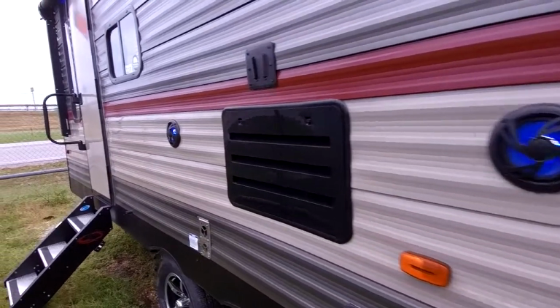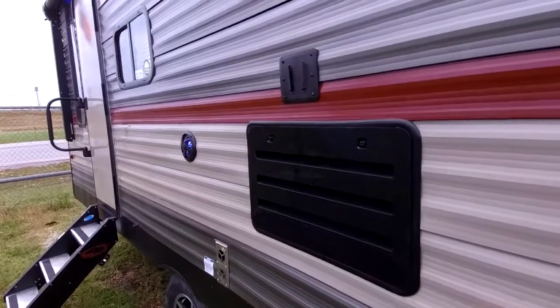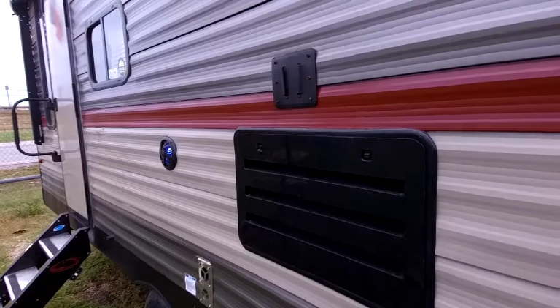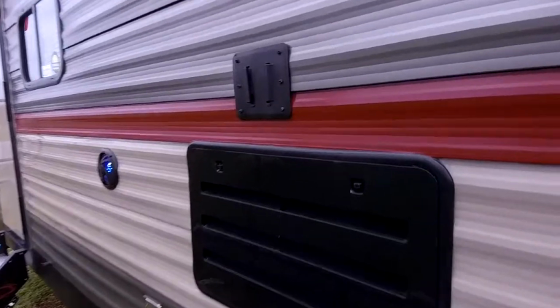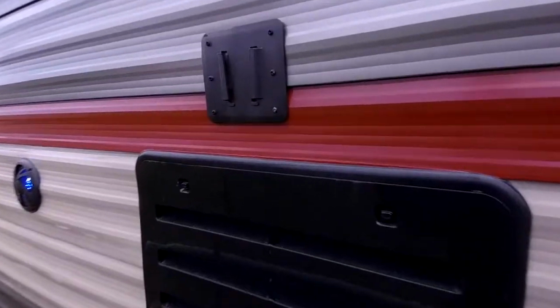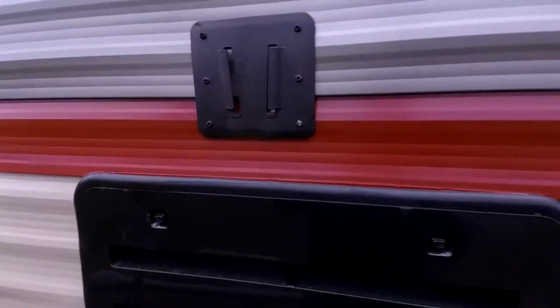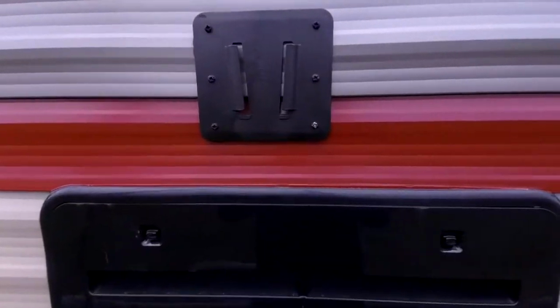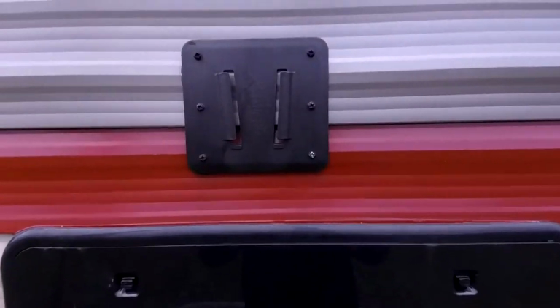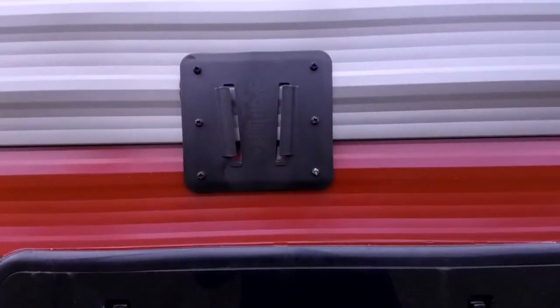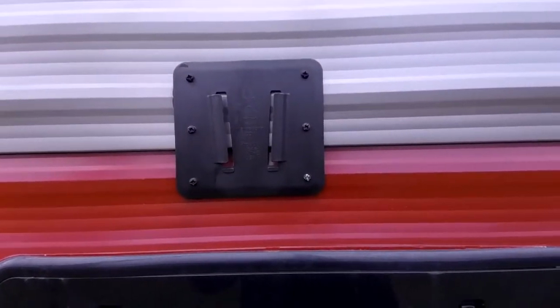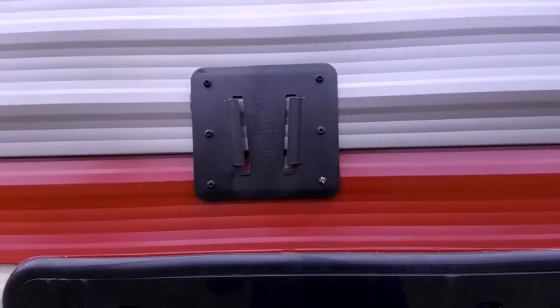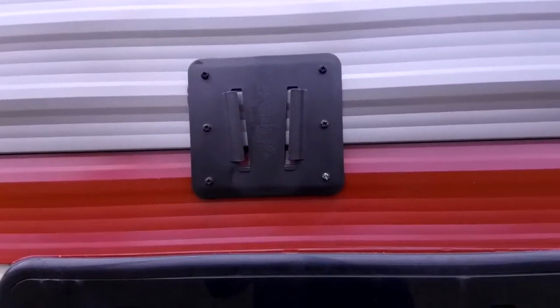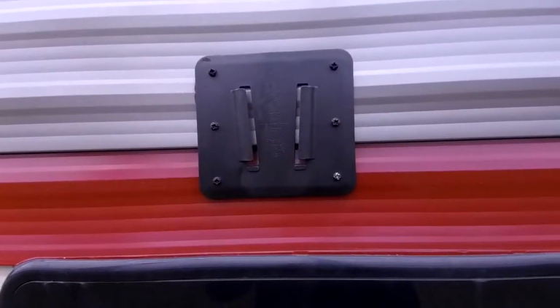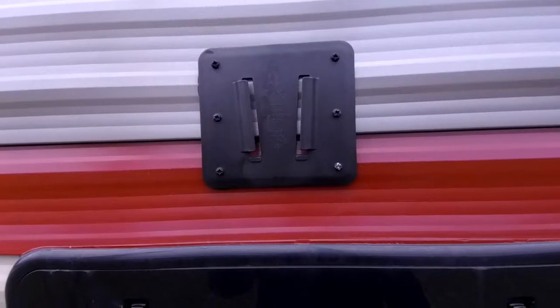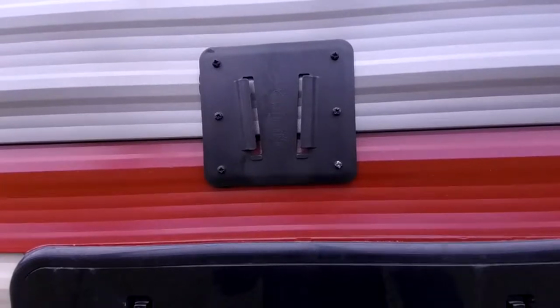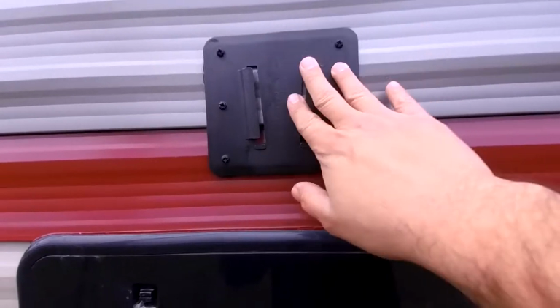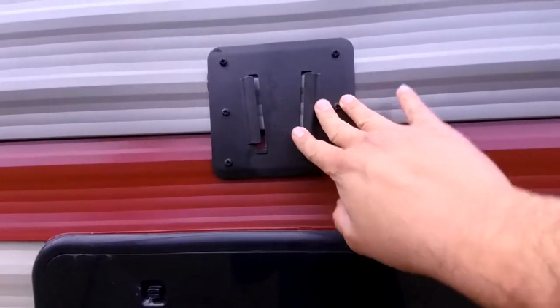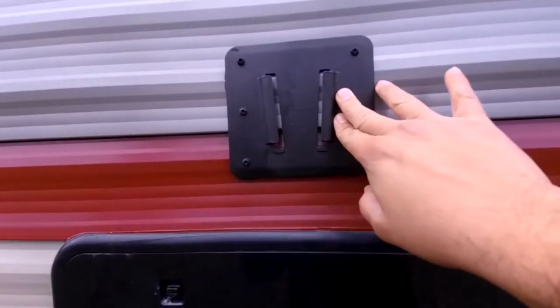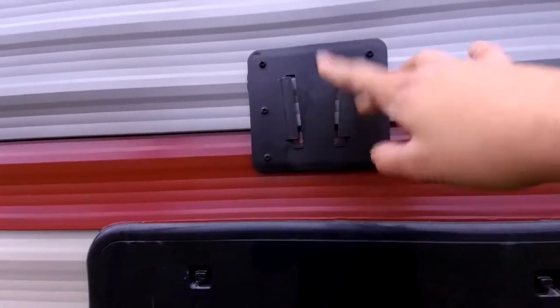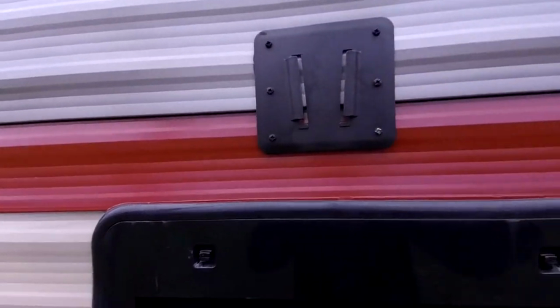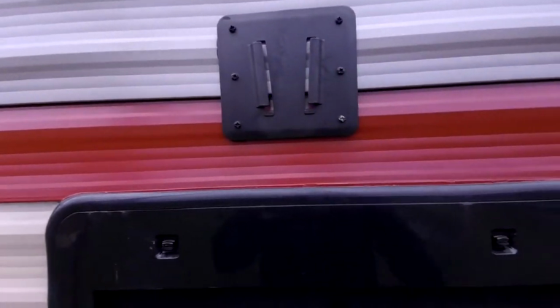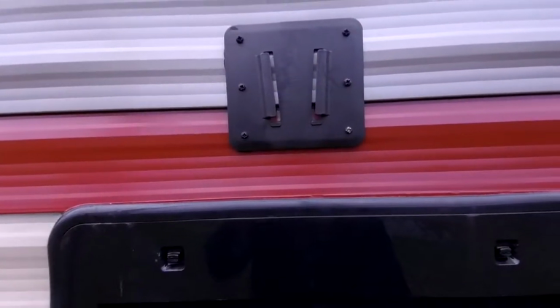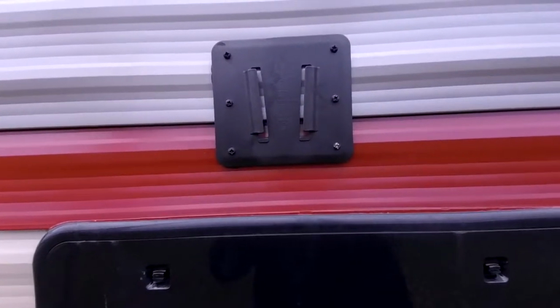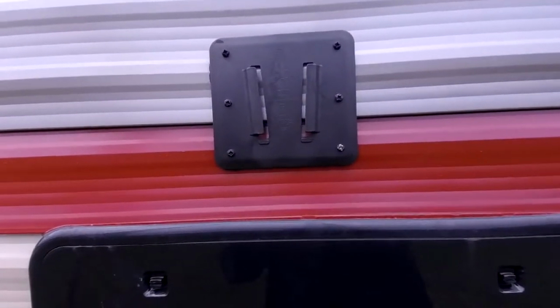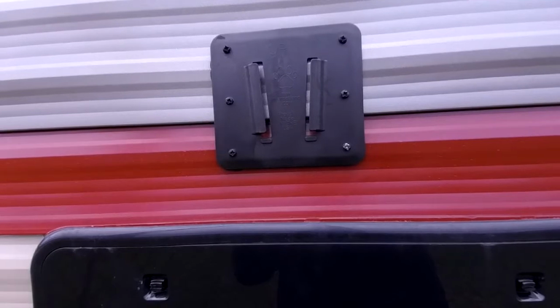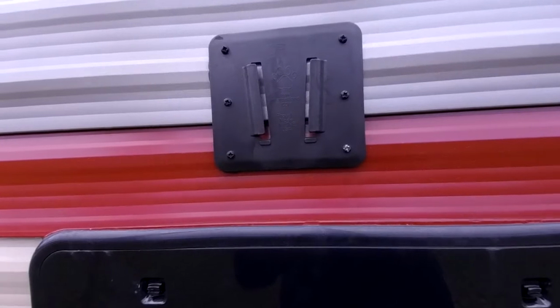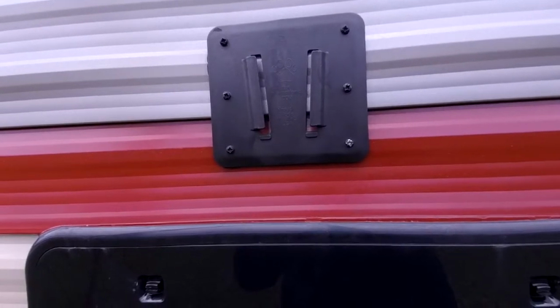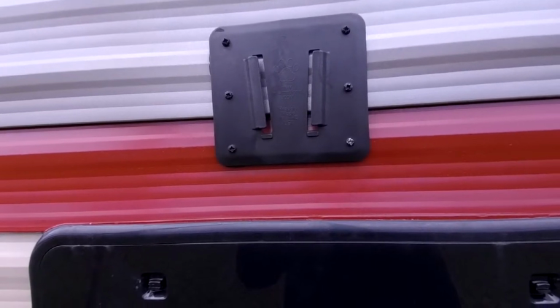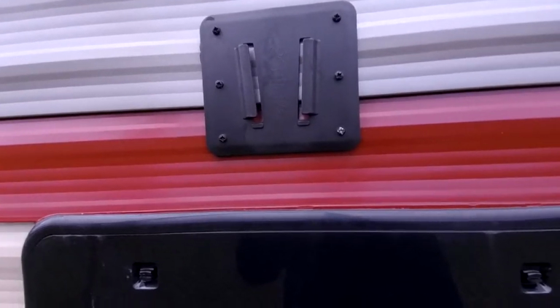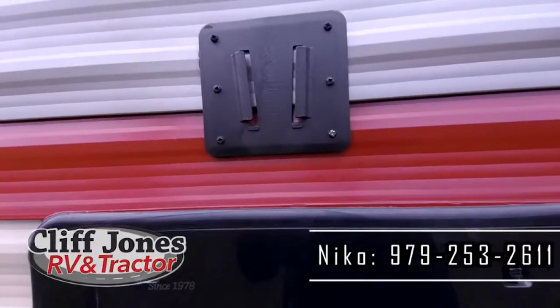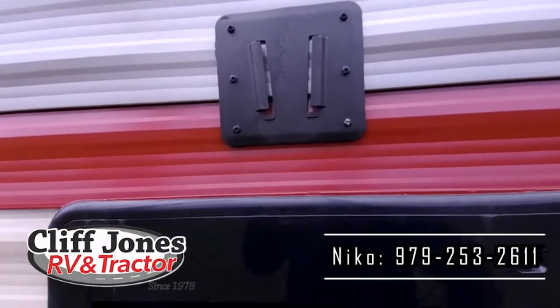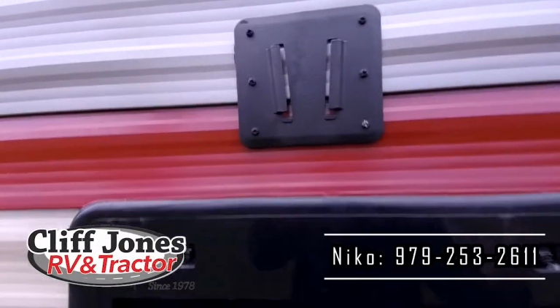This RV also has a connection for a TV right here. If you want to sit outside and watch the game or a movie, you can connect it right here. This works with the same mount that's on the inside. The TV connection will work with a 32-inch TV, which is a pretty good size — you can bring it inside and outside.